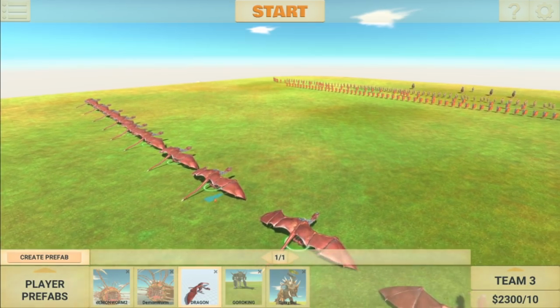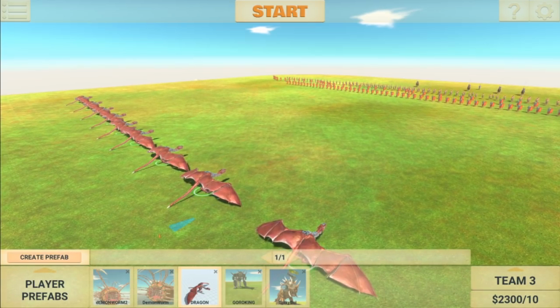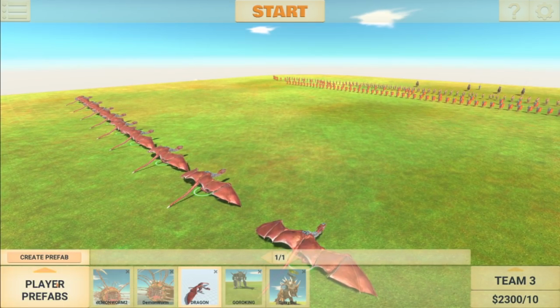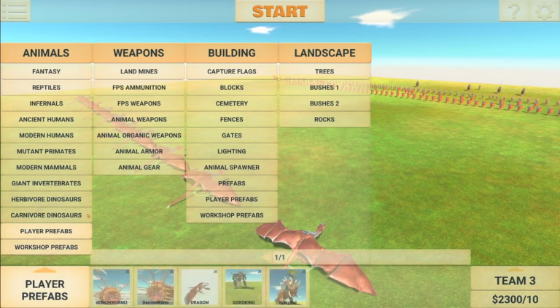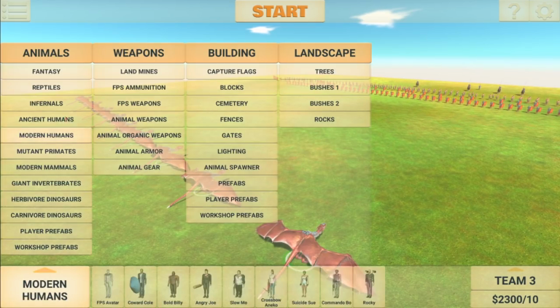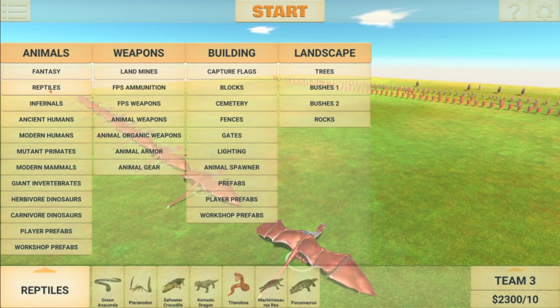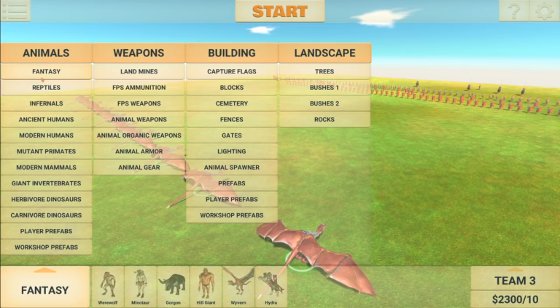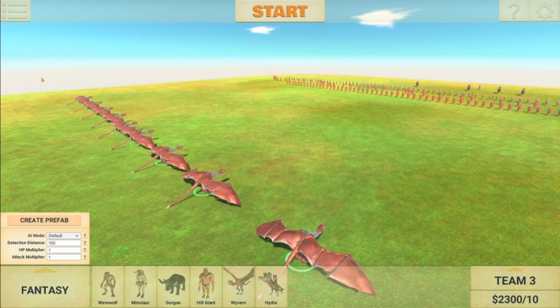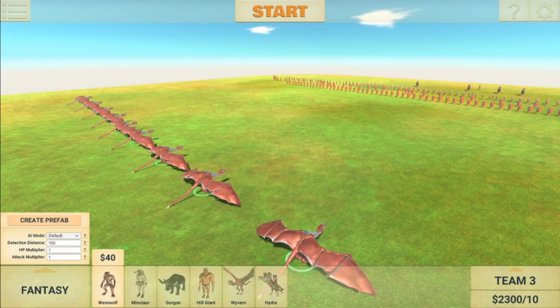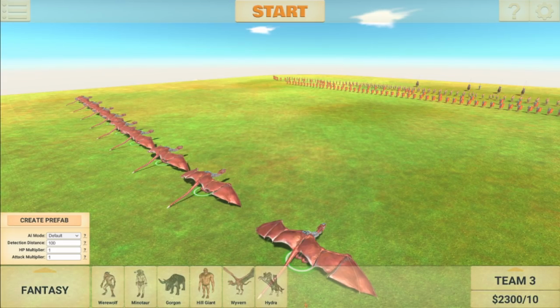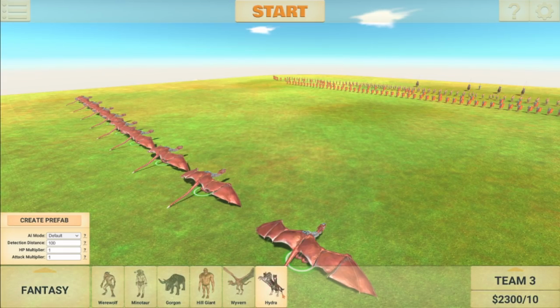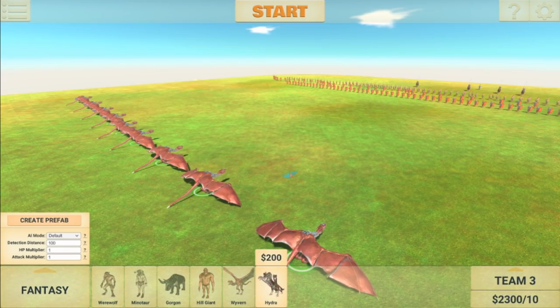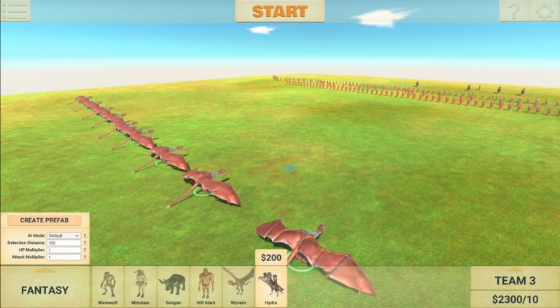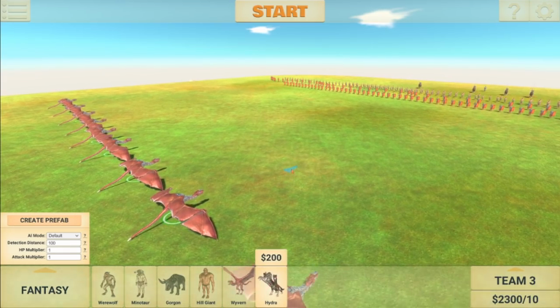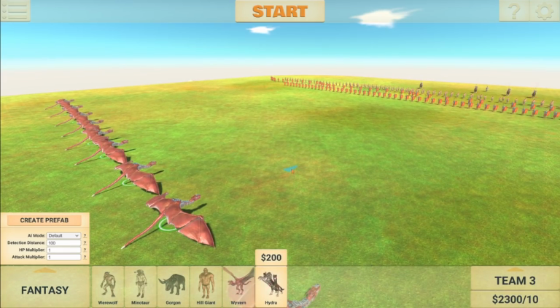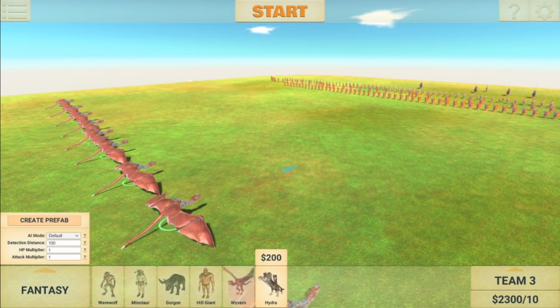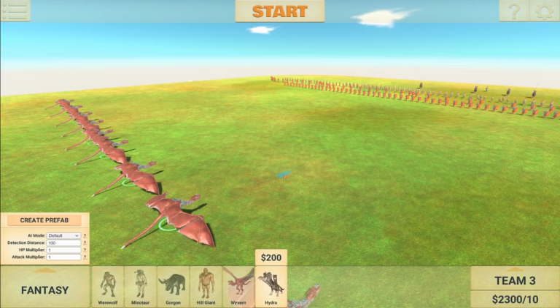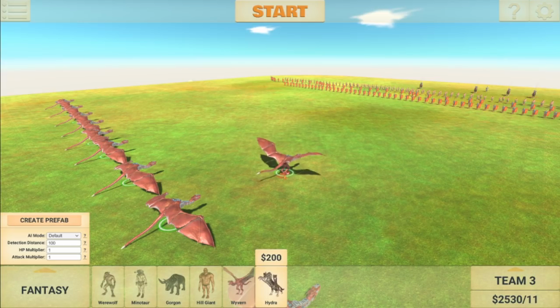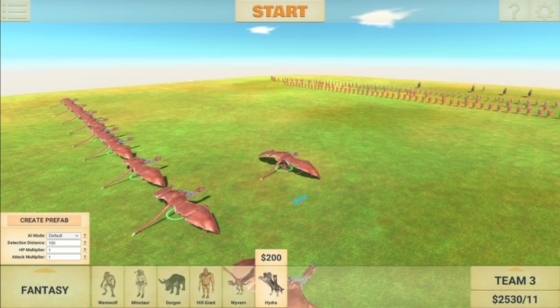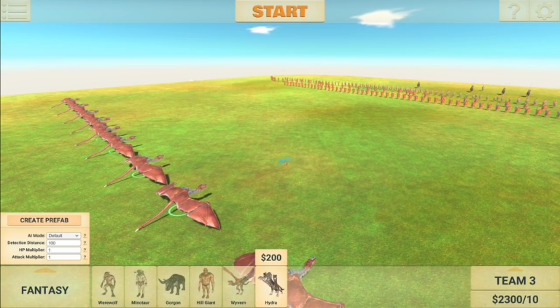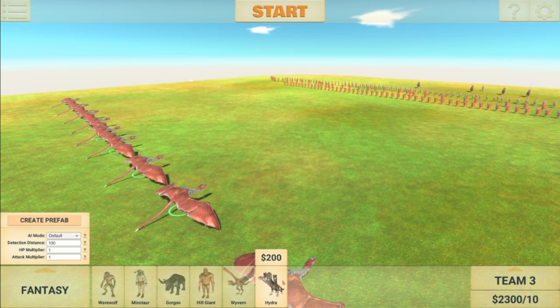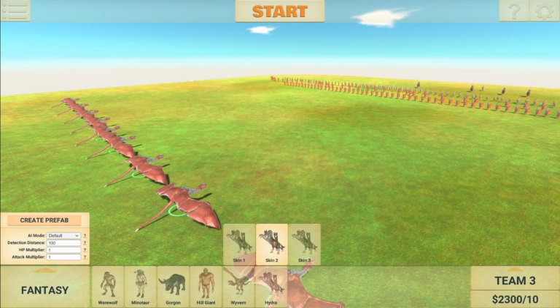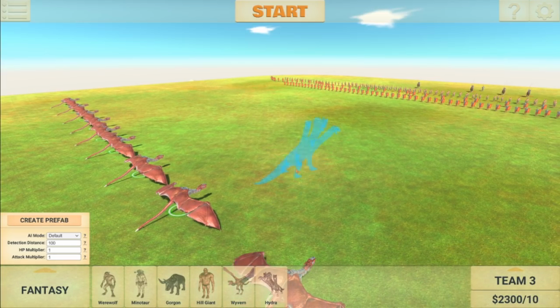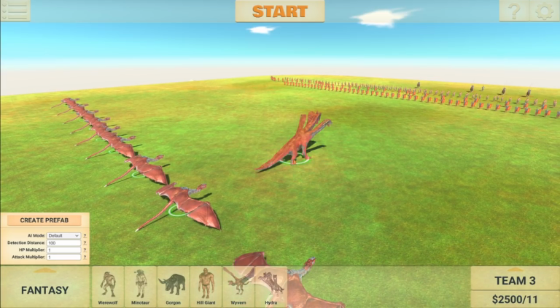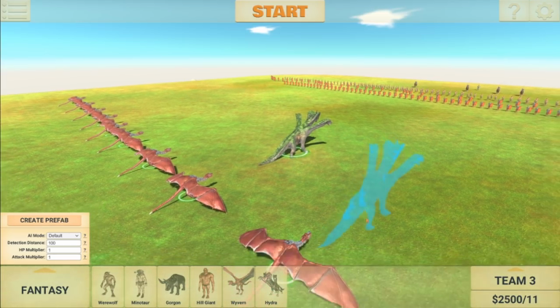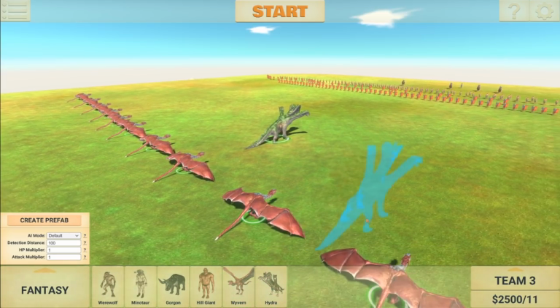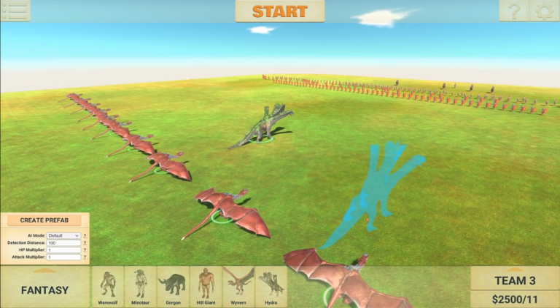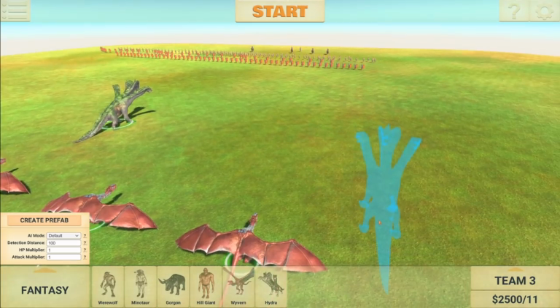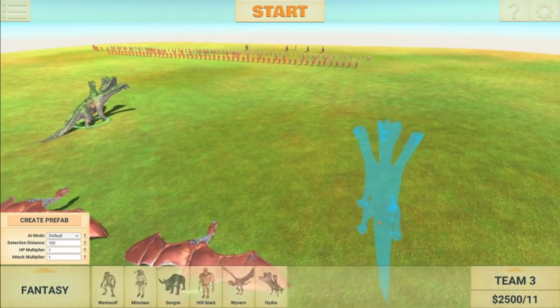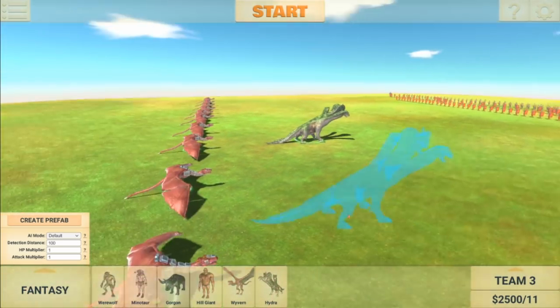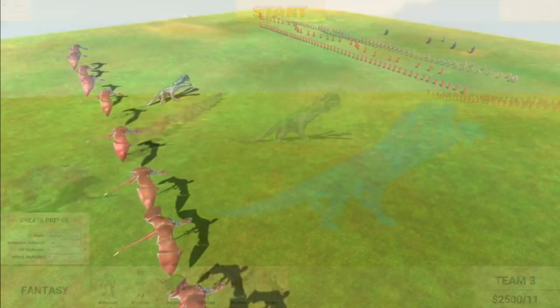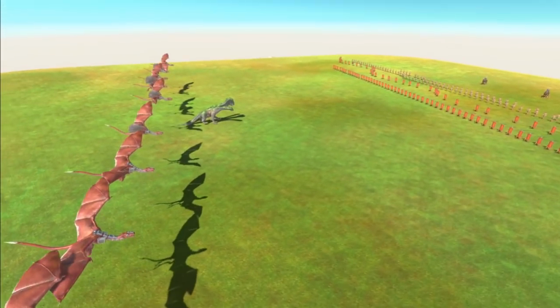Okay, so we're back to 10 dragons. One thing I do want to add — we need some sort of ground support. A lot of people wanted to see me play with the Hydra more. So we're going to place this one down. I have one Hydra in the front.